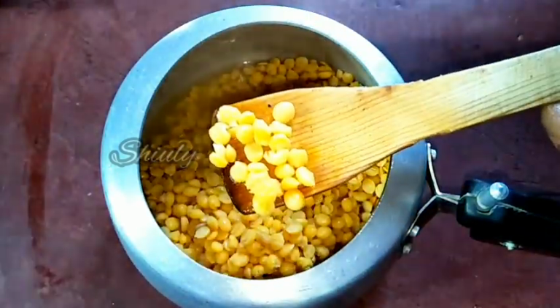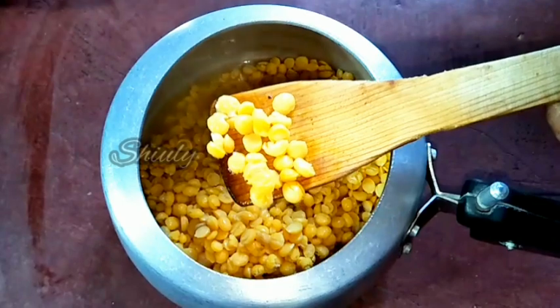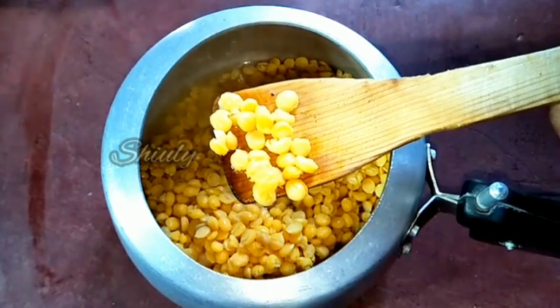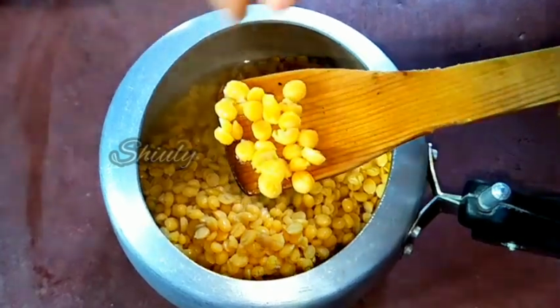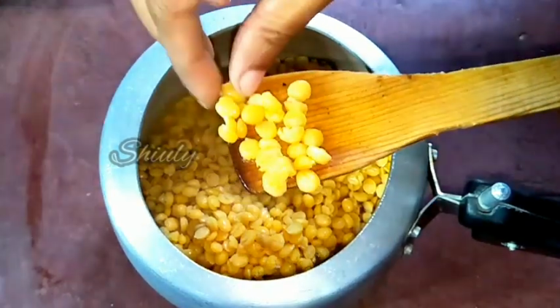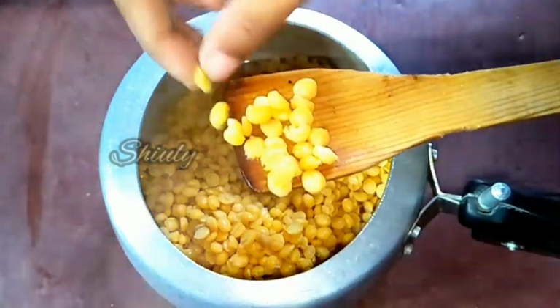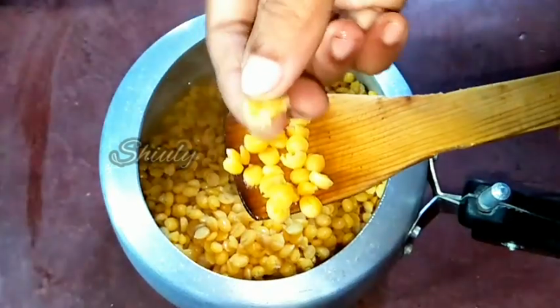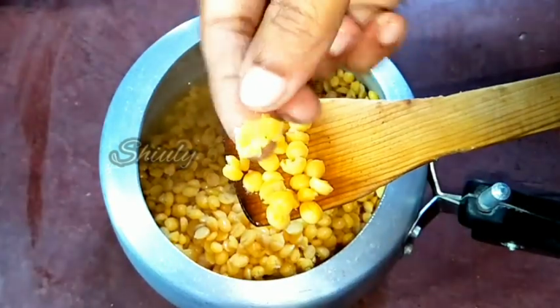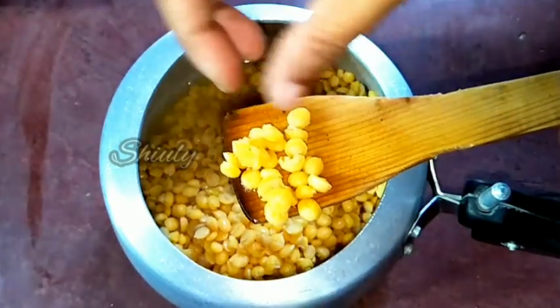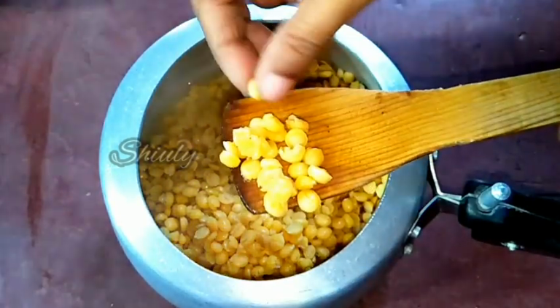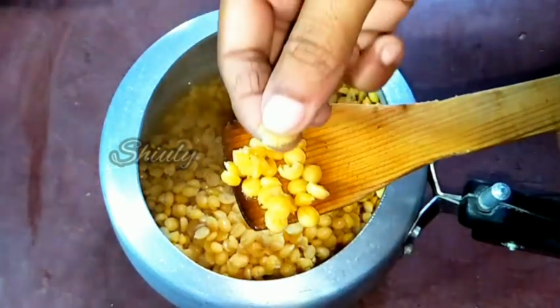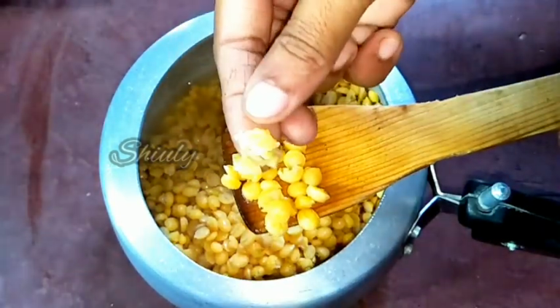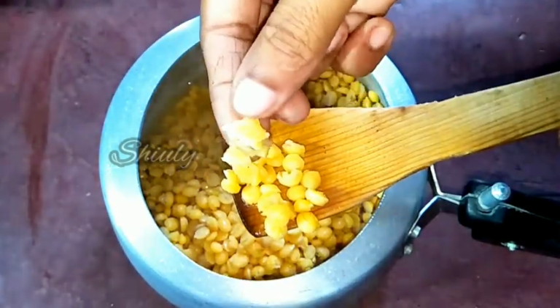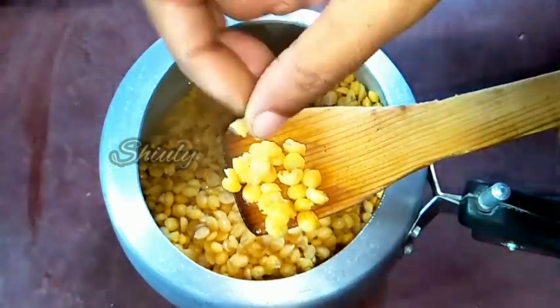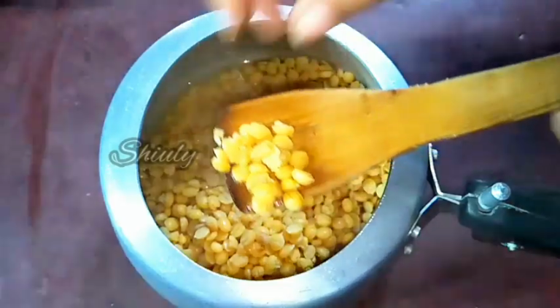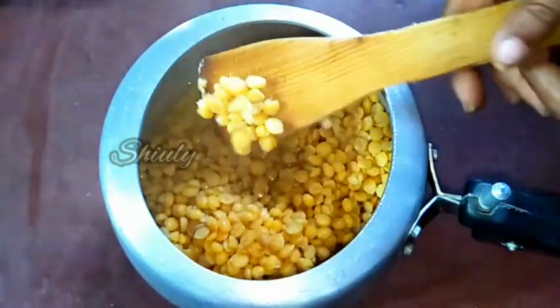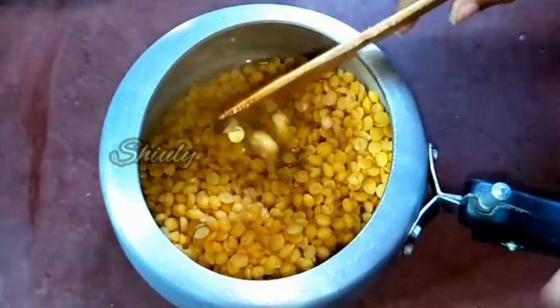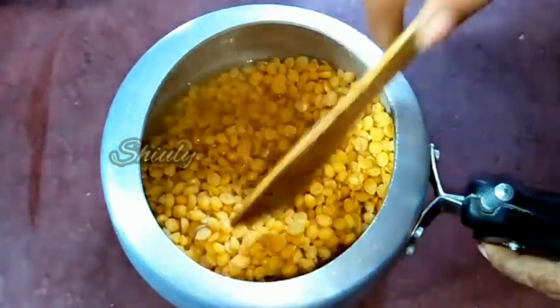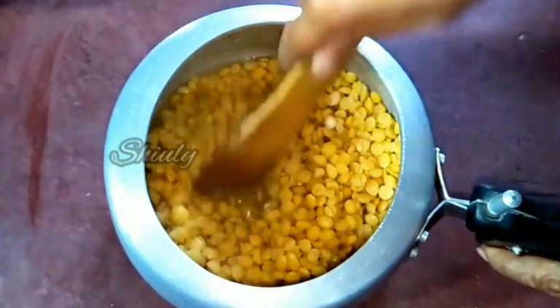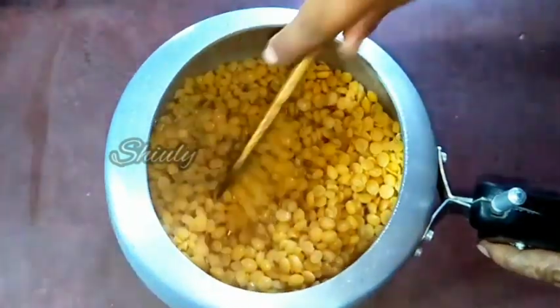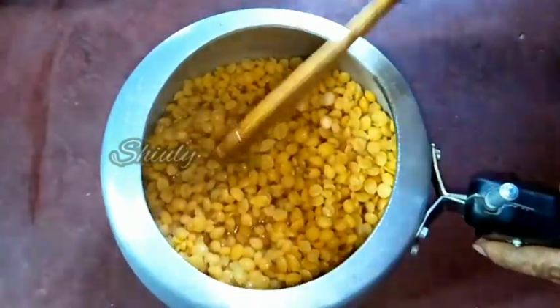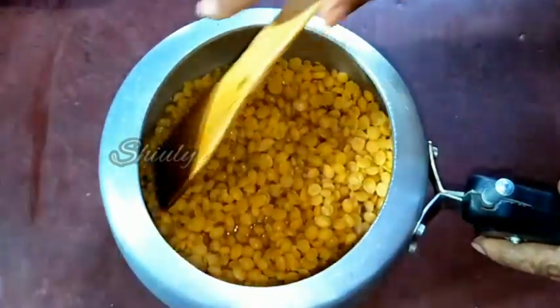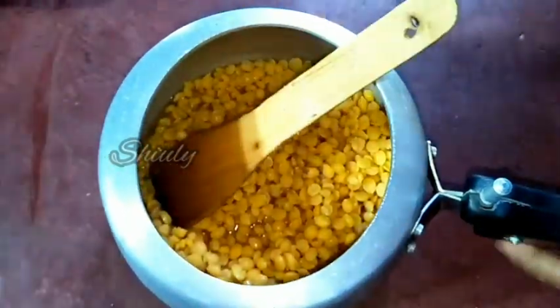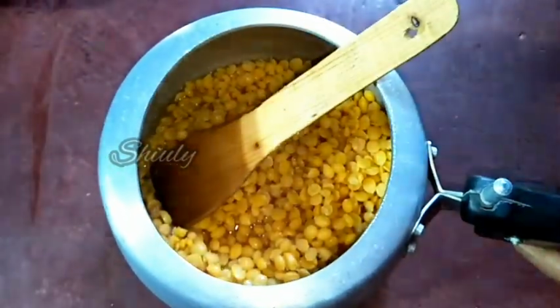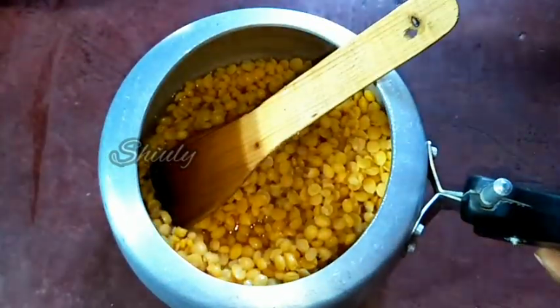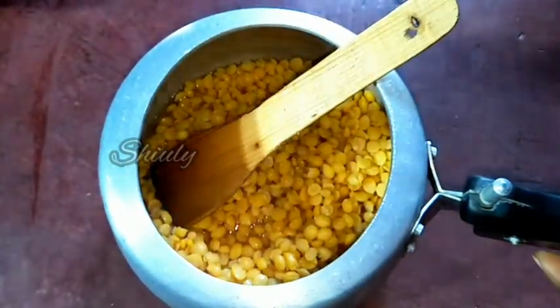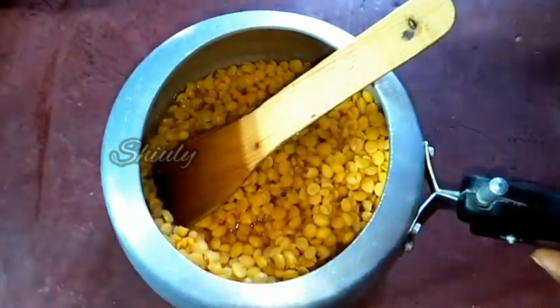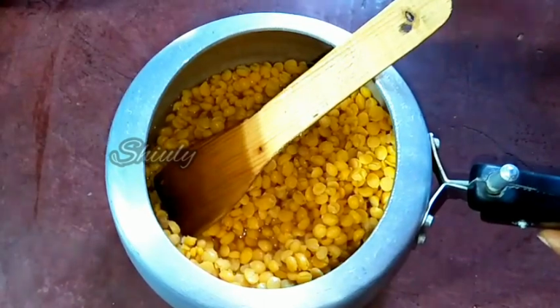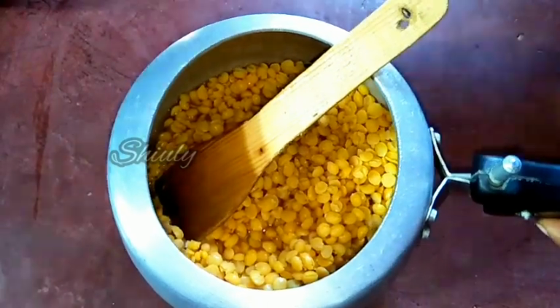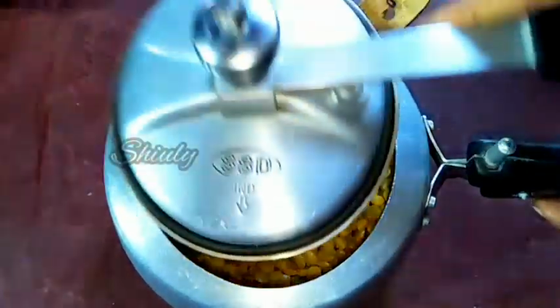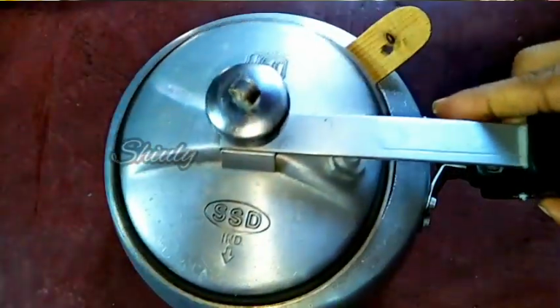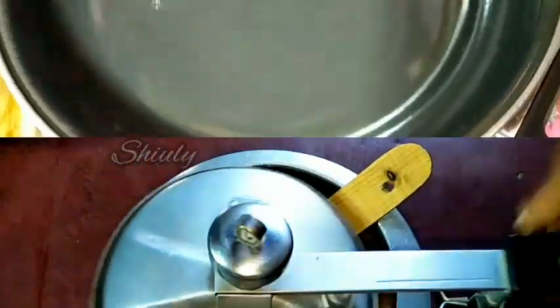Let me check it. It's very nicely cooked — cooked 100% very nicely as we wanted. So keep it aside too and go for the pan.